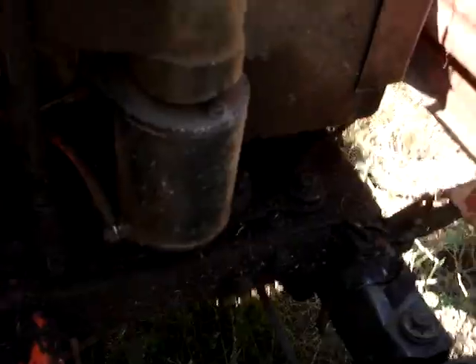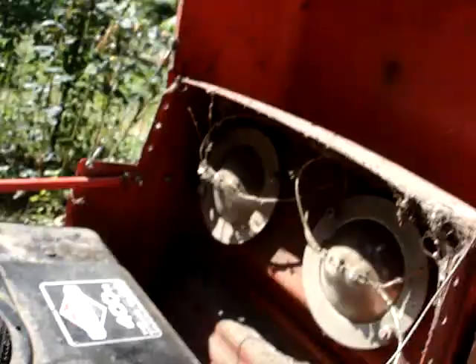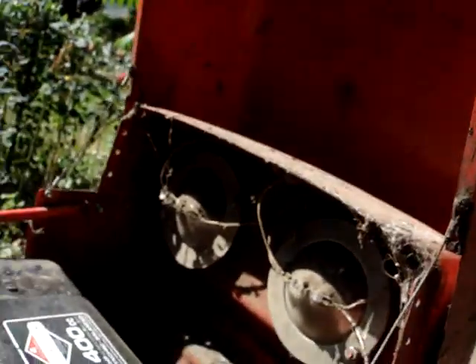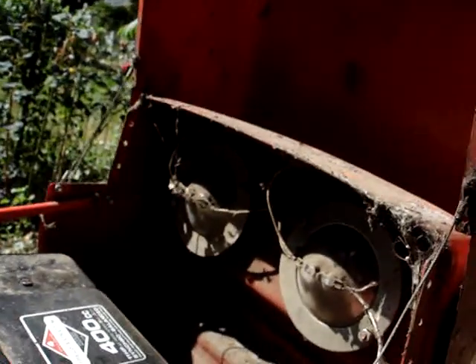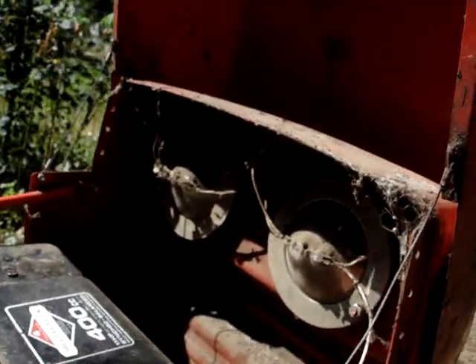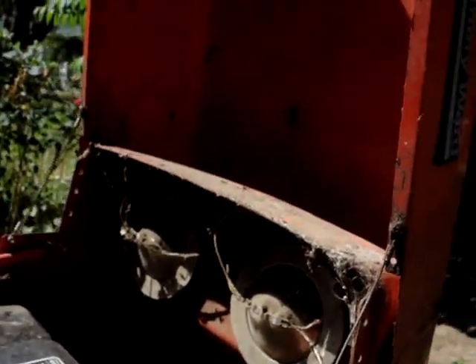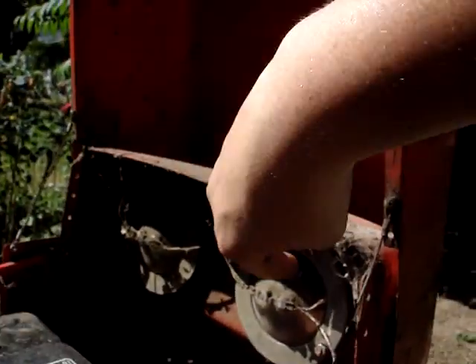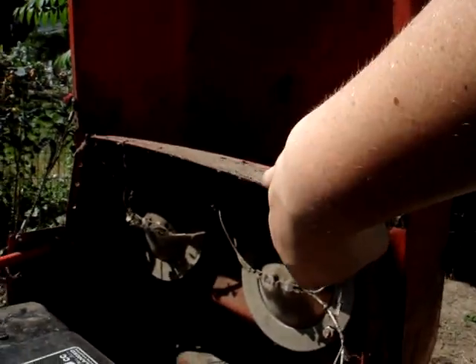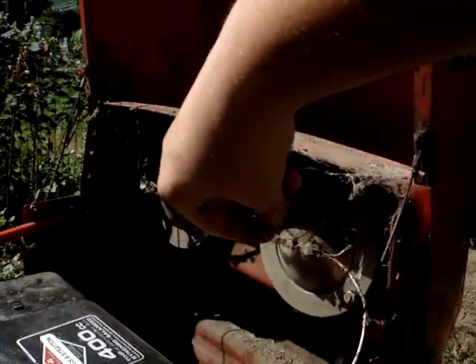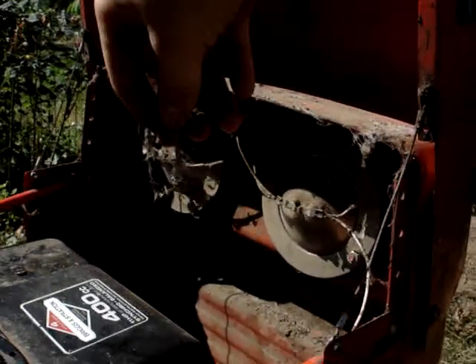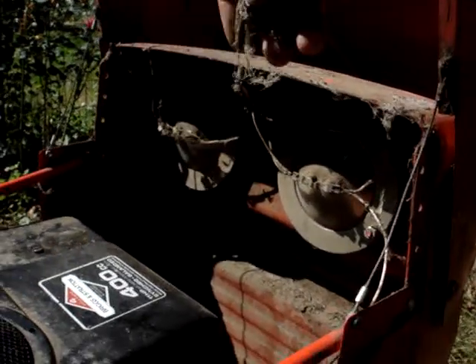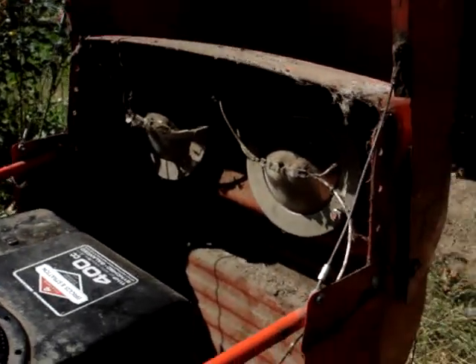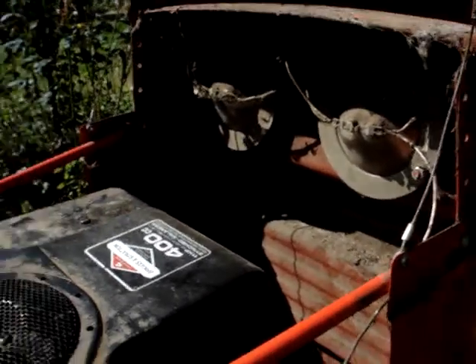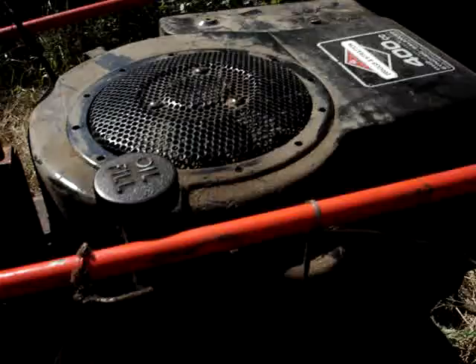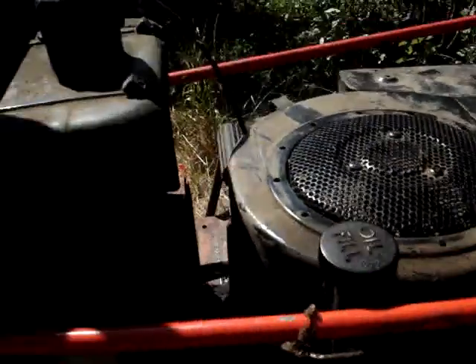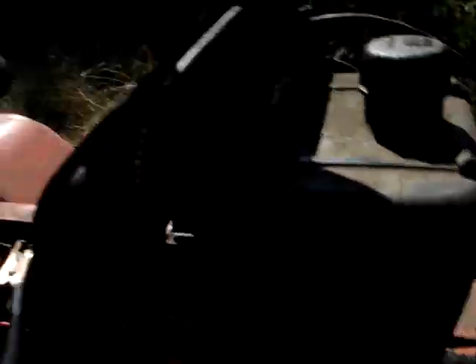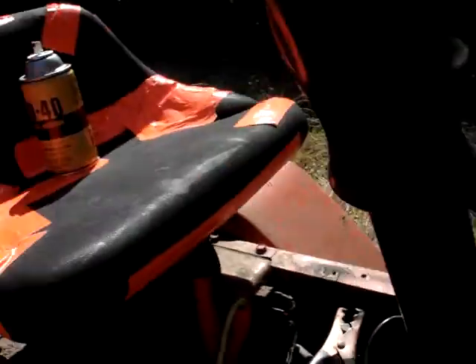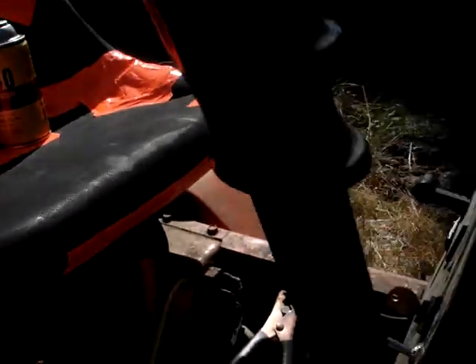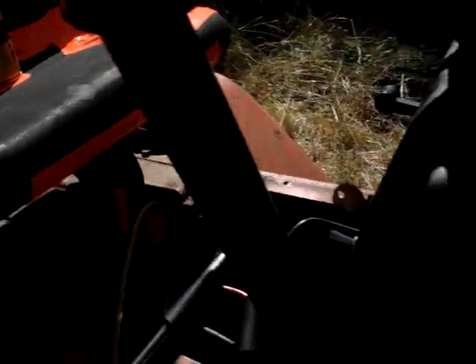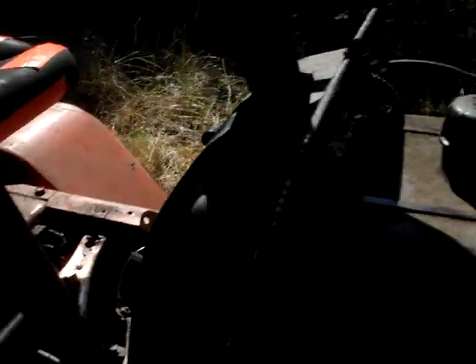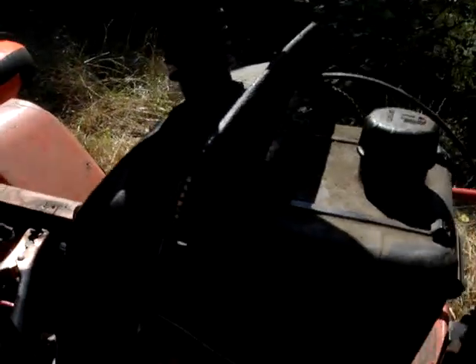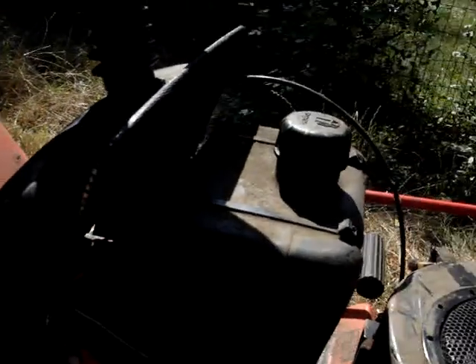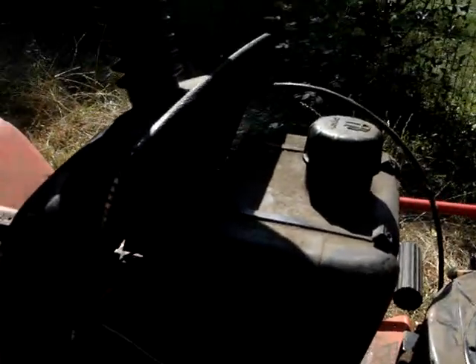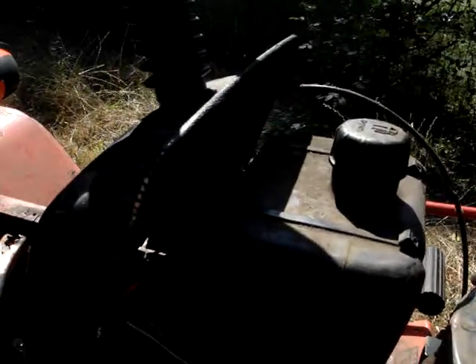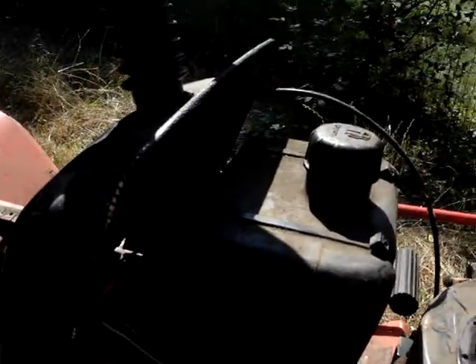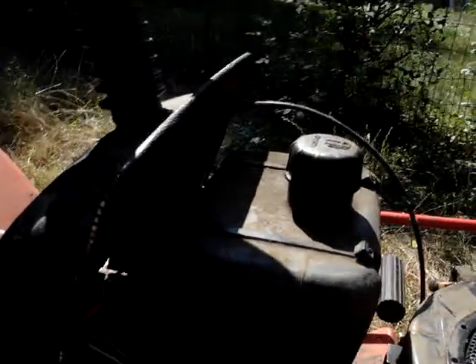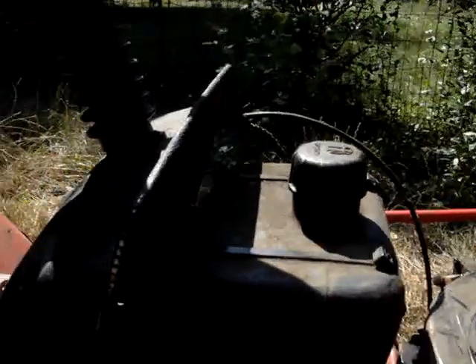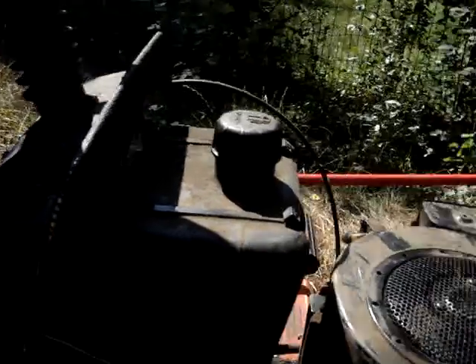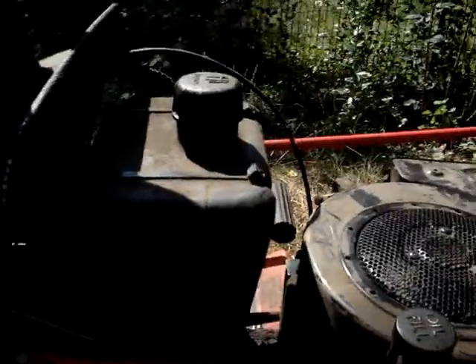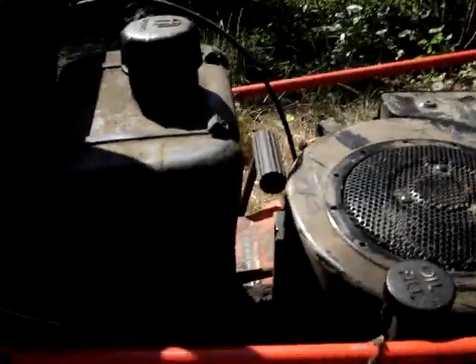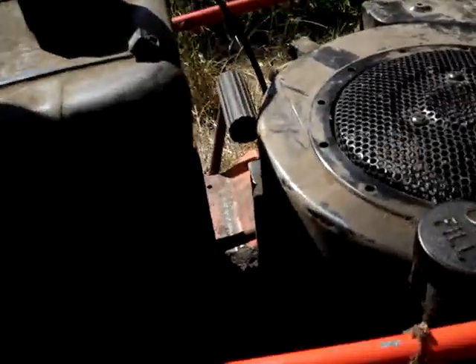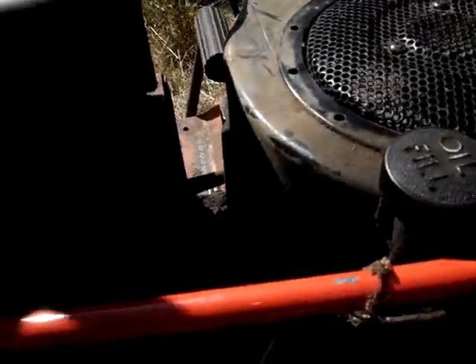I need to give it a wash because of all these cobwebs — nasty. It was sitting for like three years, the guy said, but it starts pretty easy.